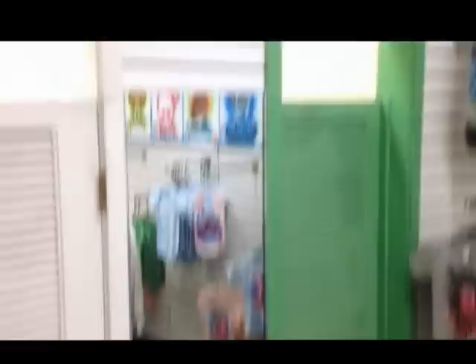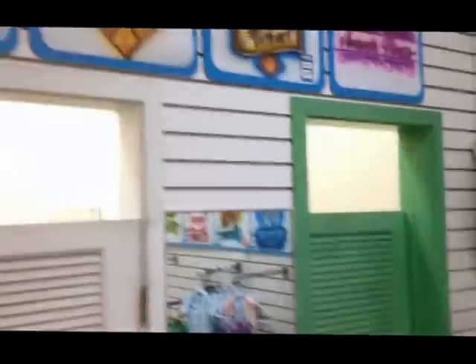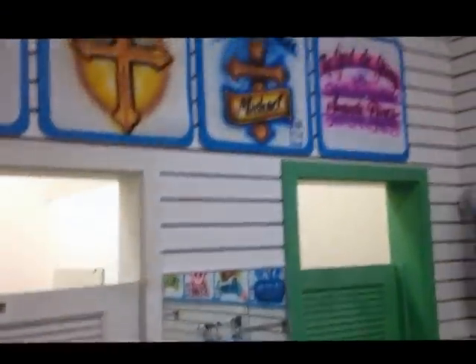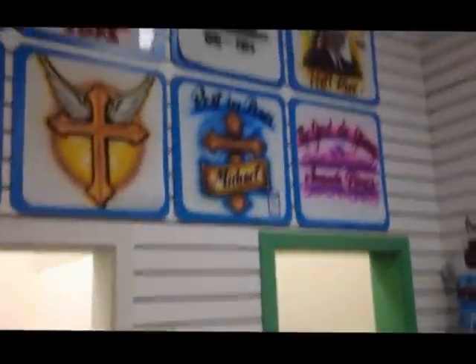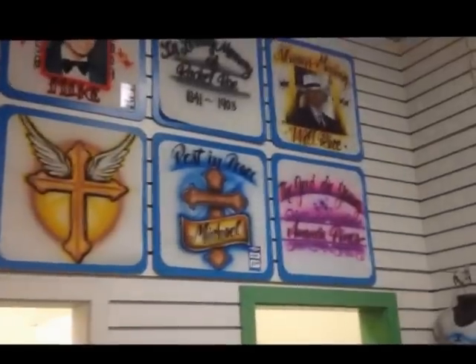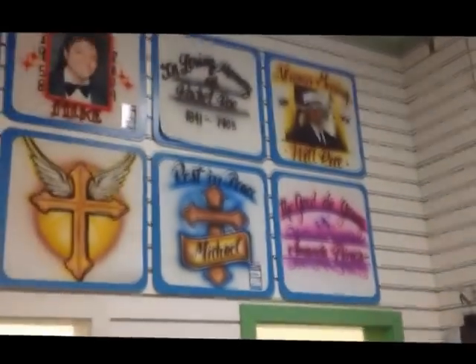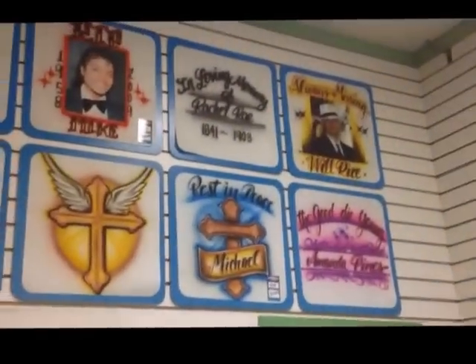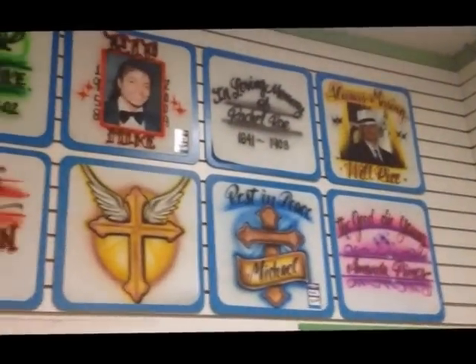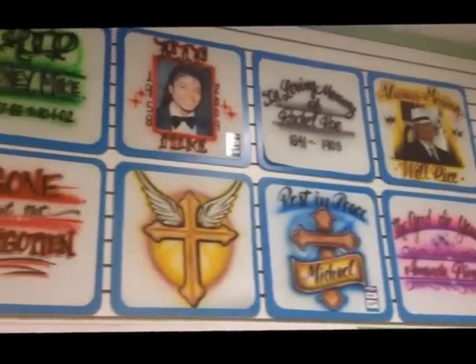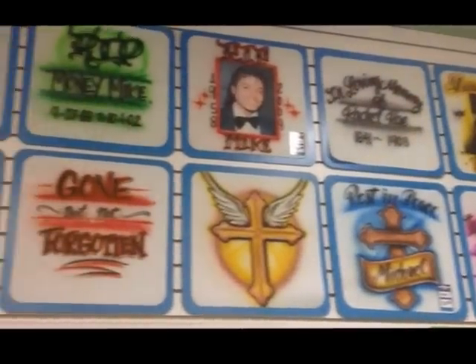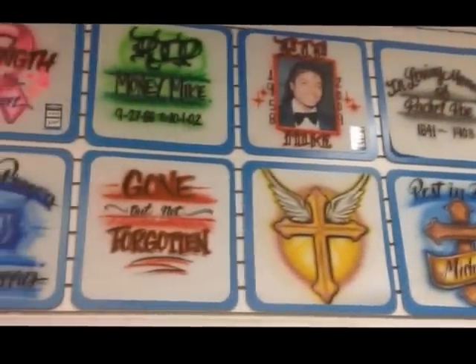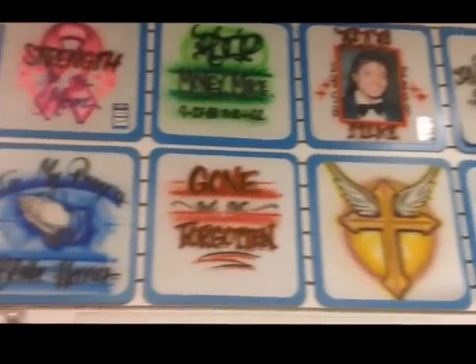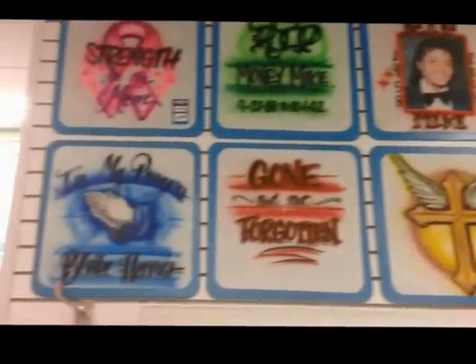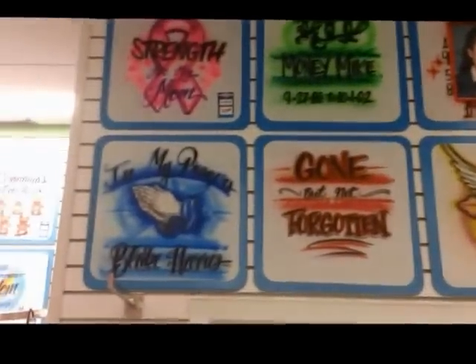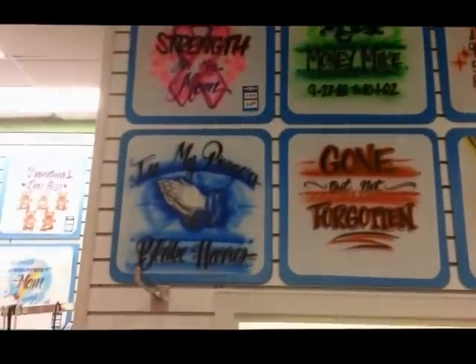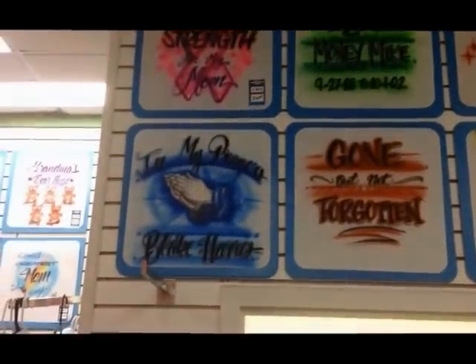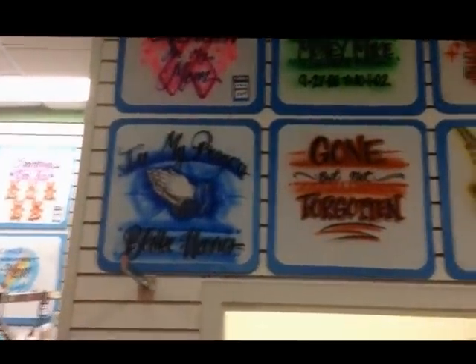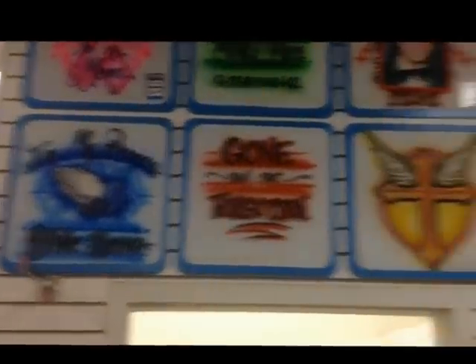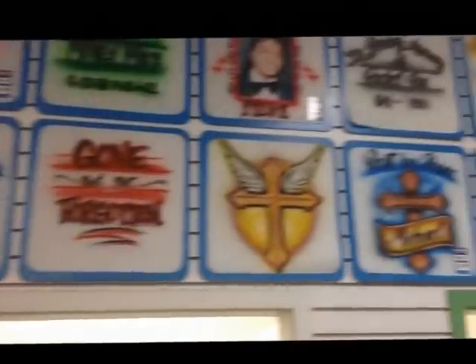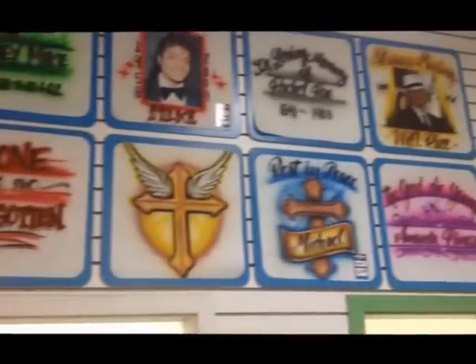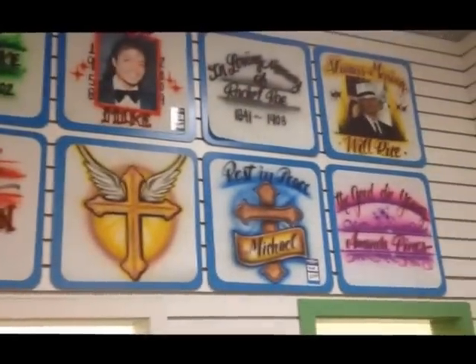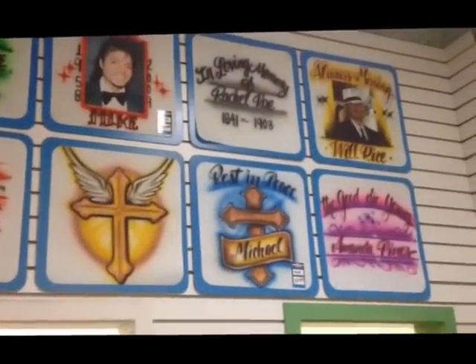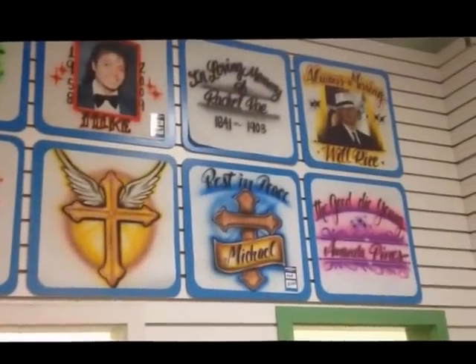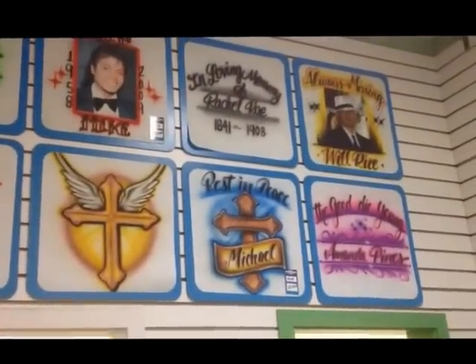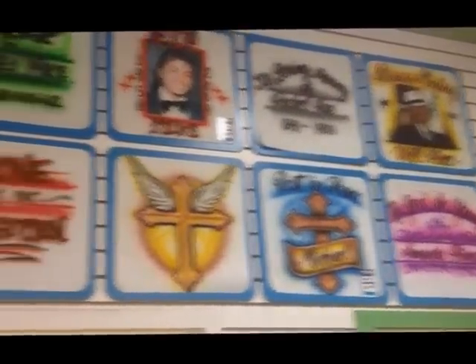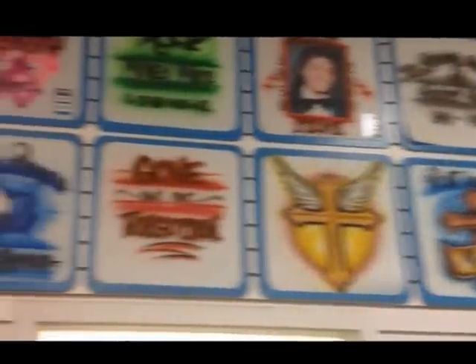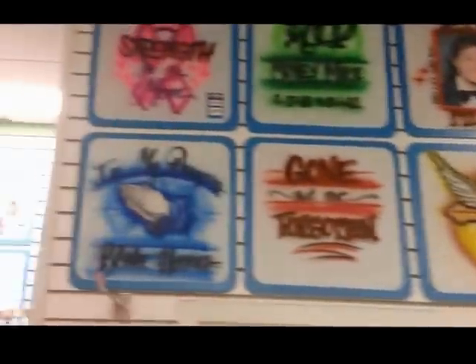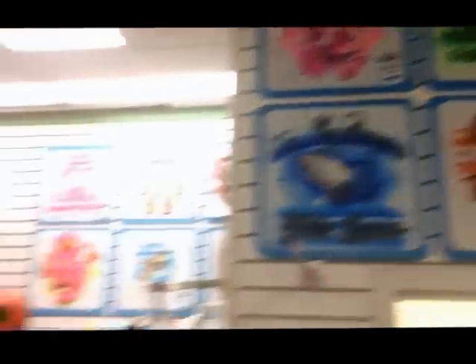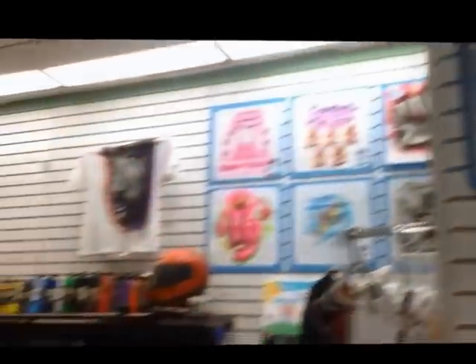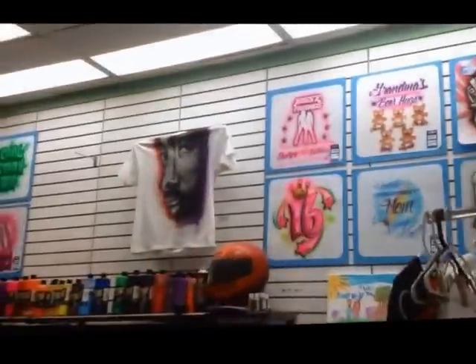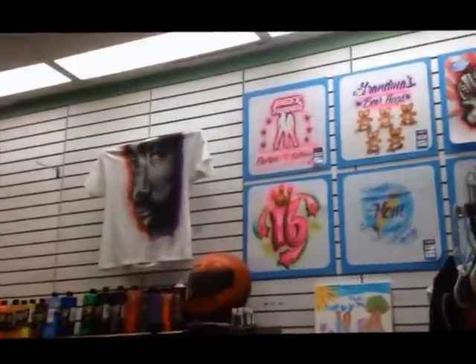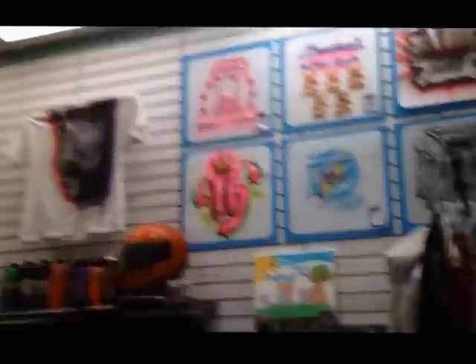Back to the memorial section — this is a big, big section for us. I reference this all the time. That's all I've painted mostly today — memorial stuff. If you guys don't have a dedicated memorial section in your shop, we strongly suggest that you put it up.